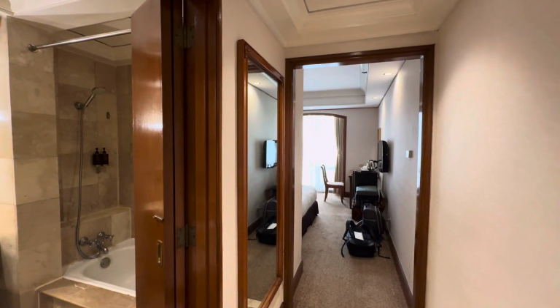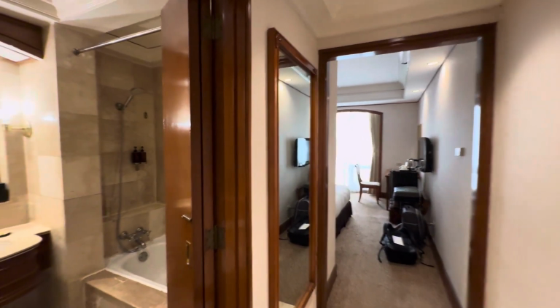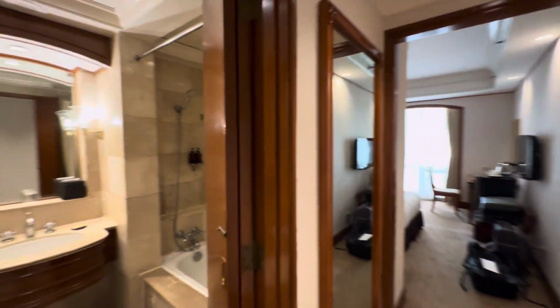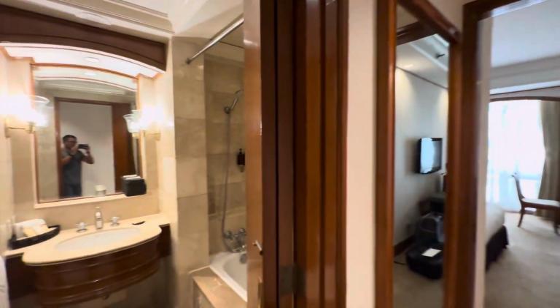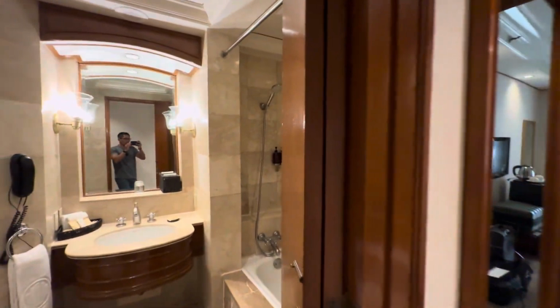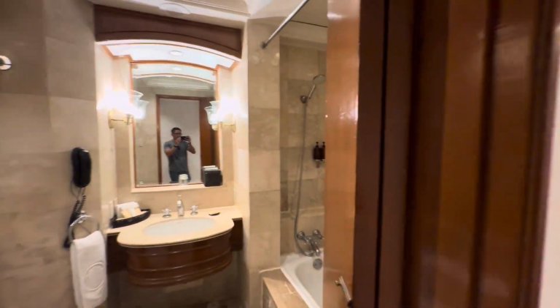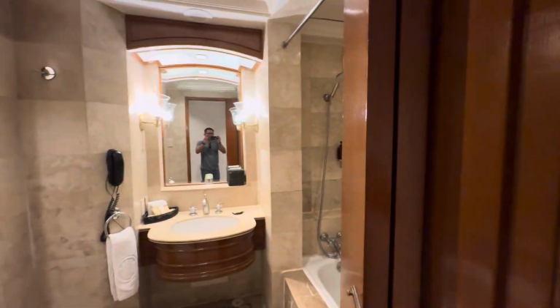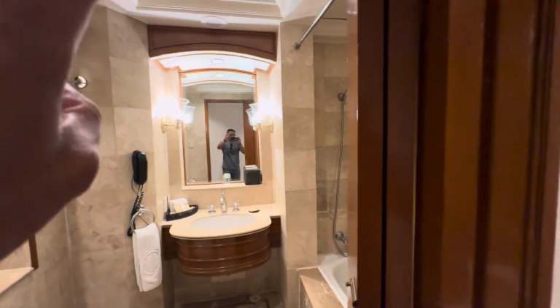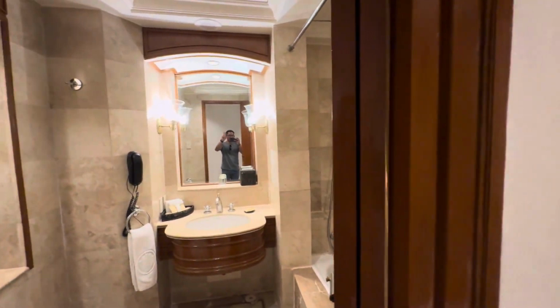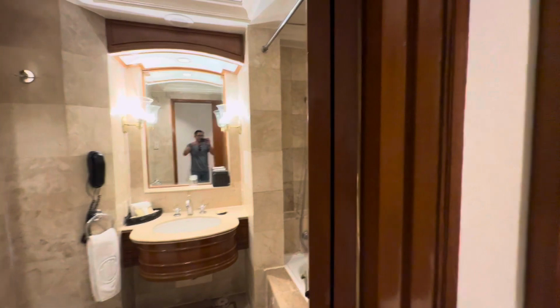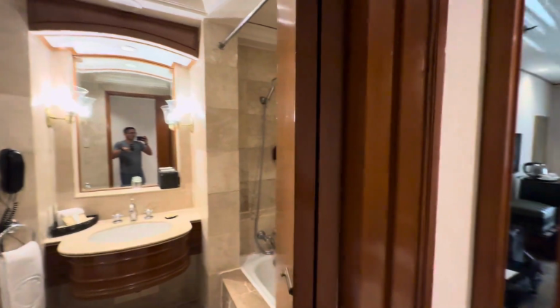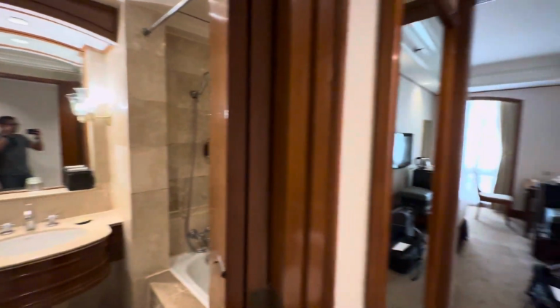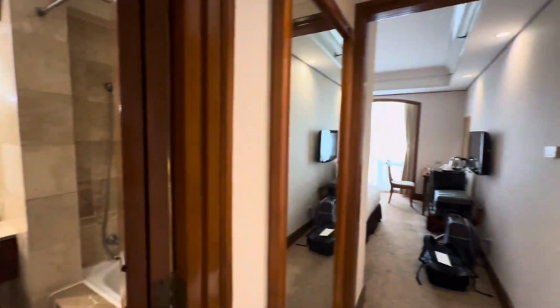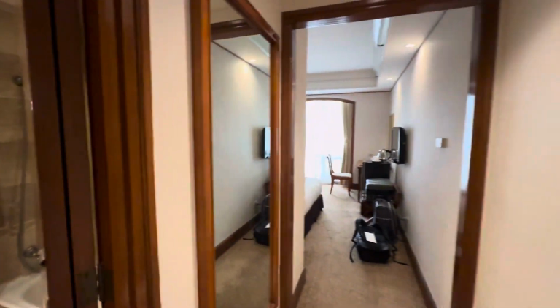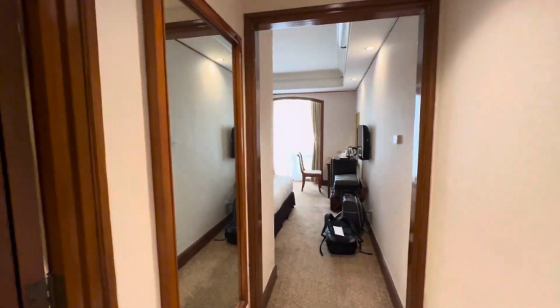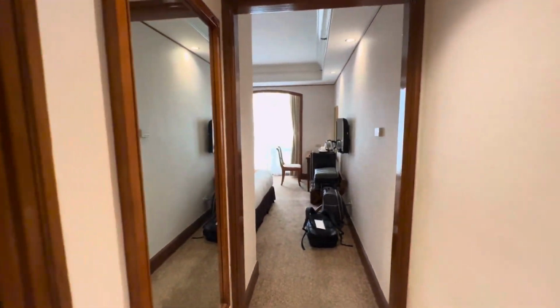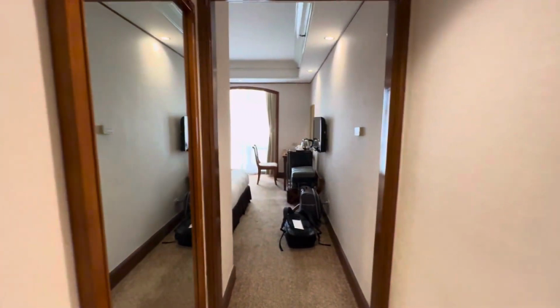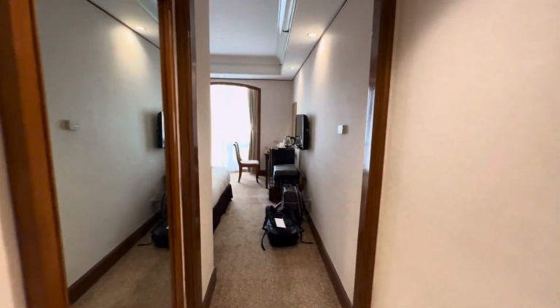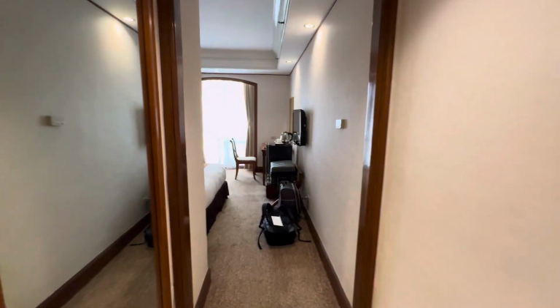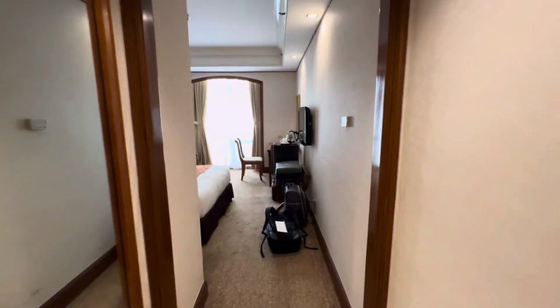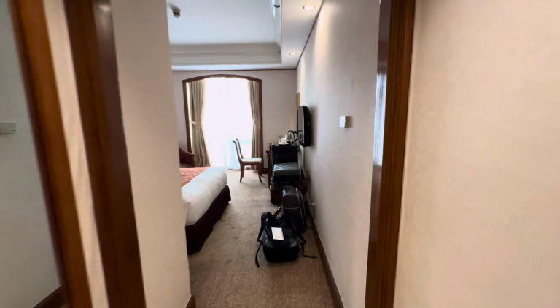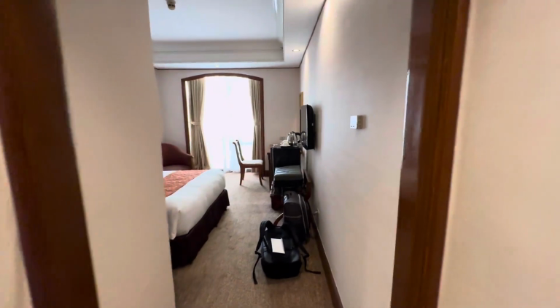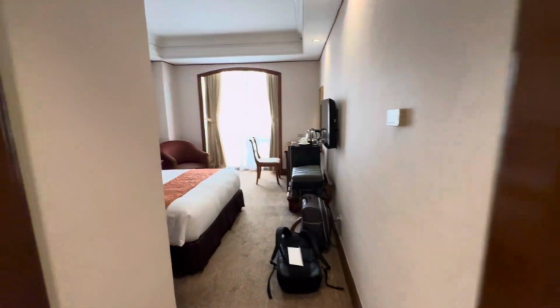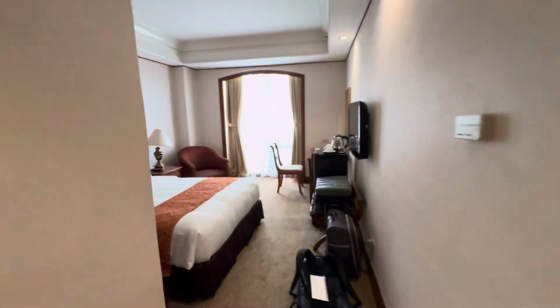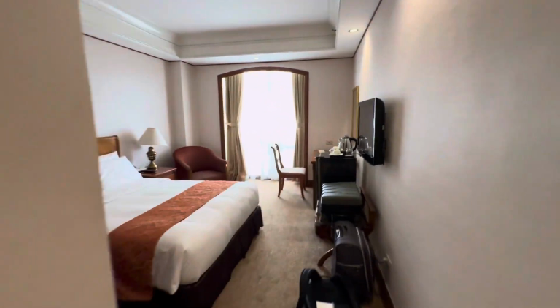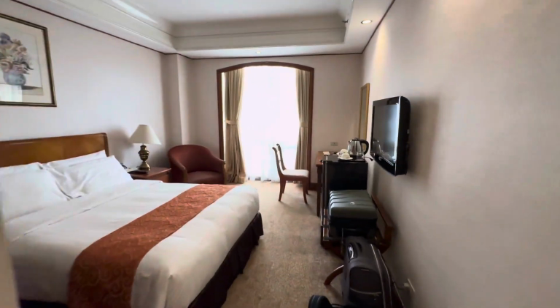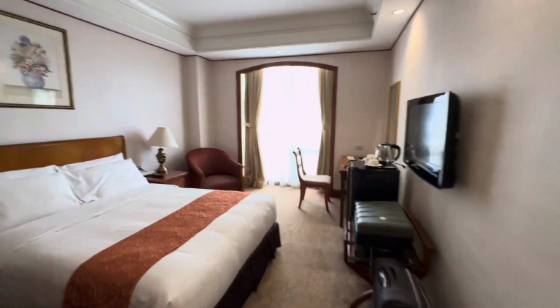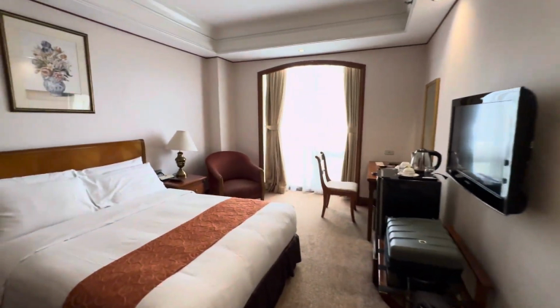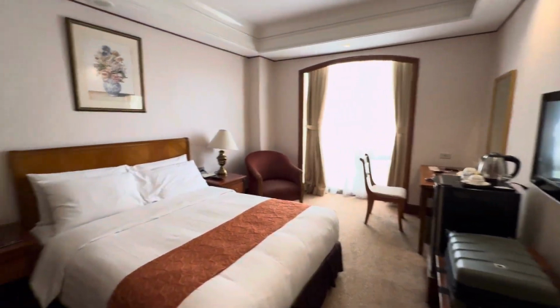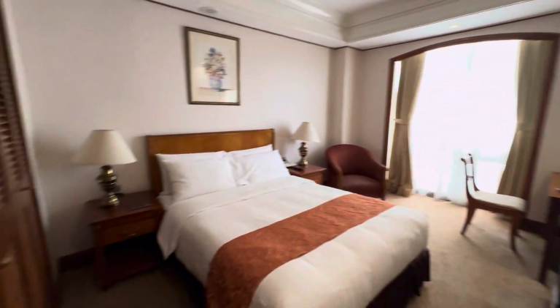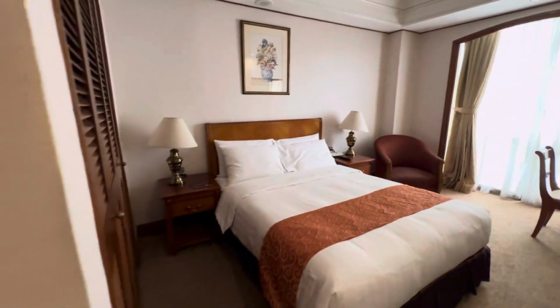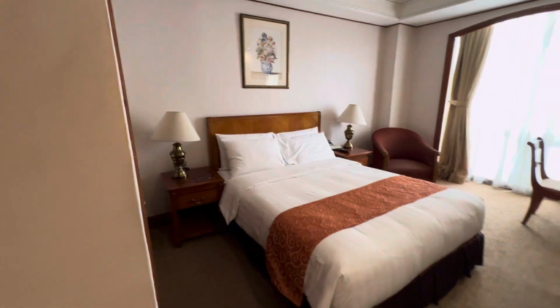What's going on guys, welcome back to the travel vlog. My name is Mikey. Today we are in Ortigas, Metro Manila, and we are currently staying at the Richmond Hotel. This is the deluxe room.